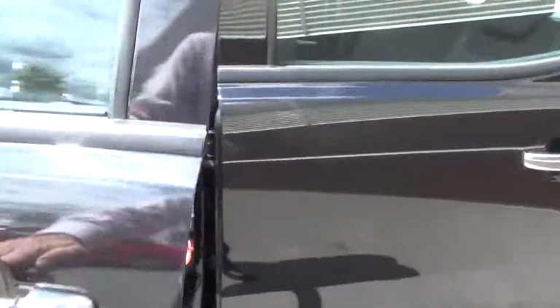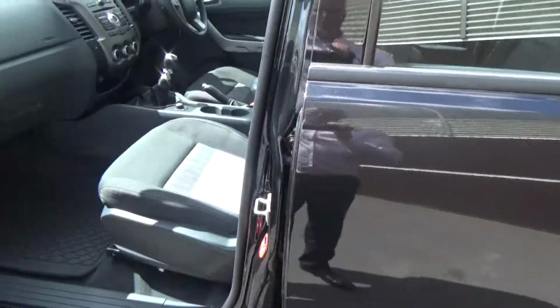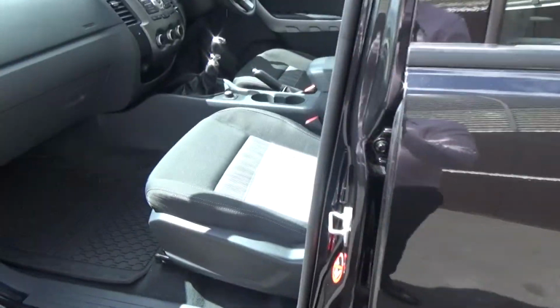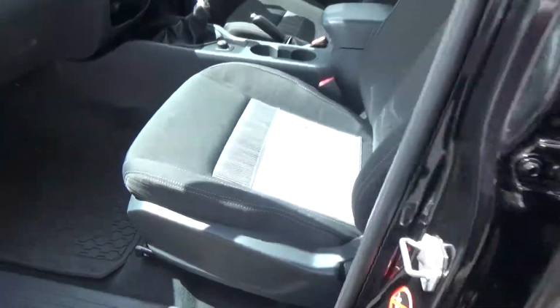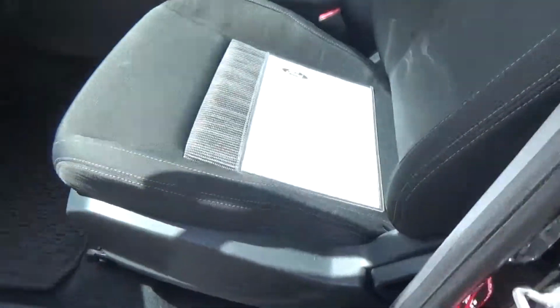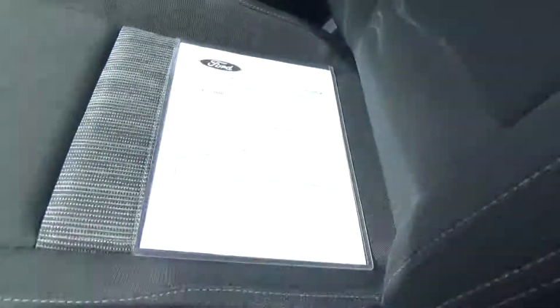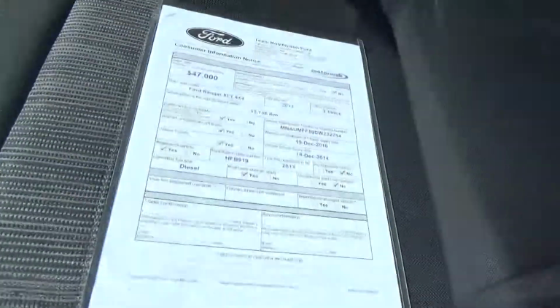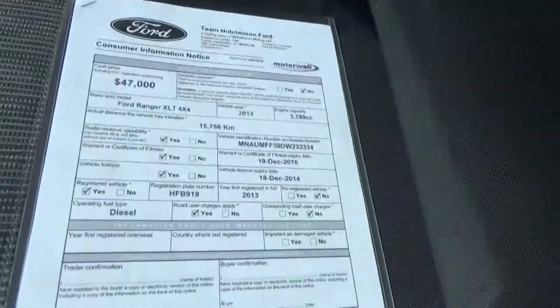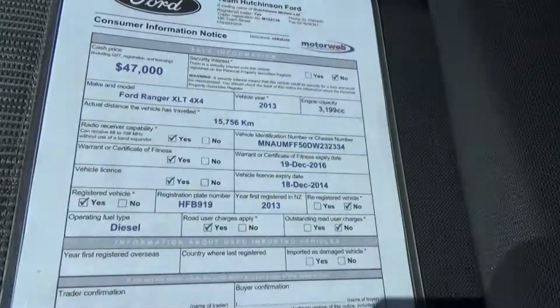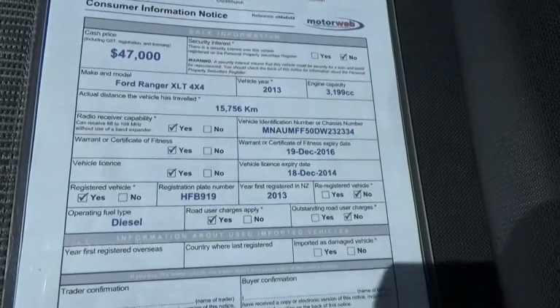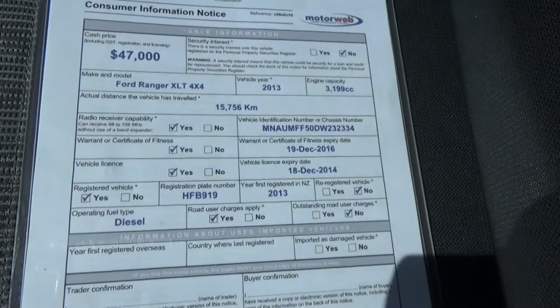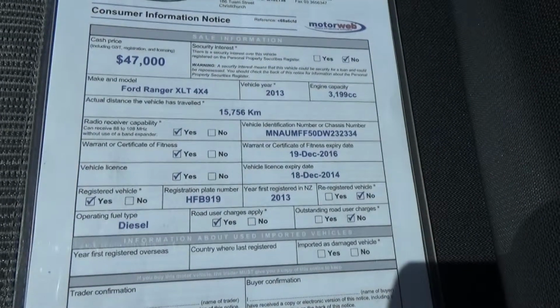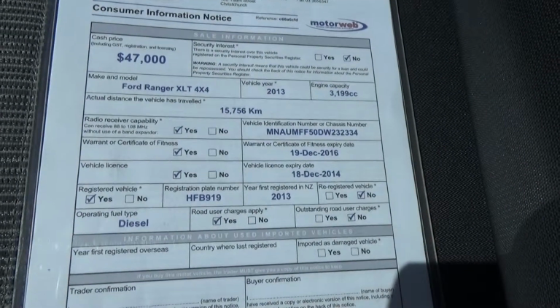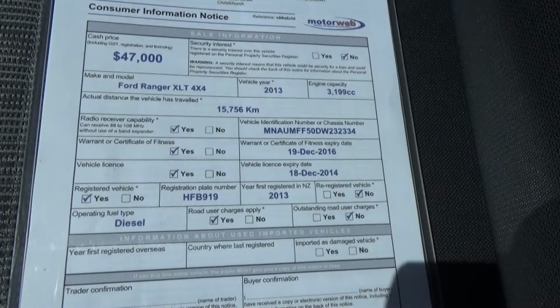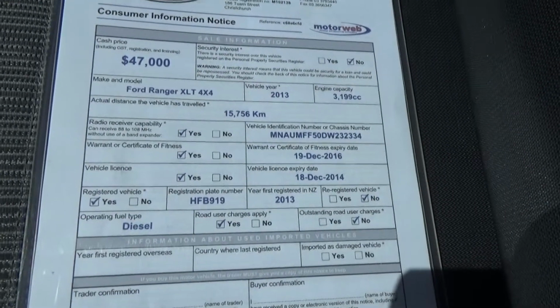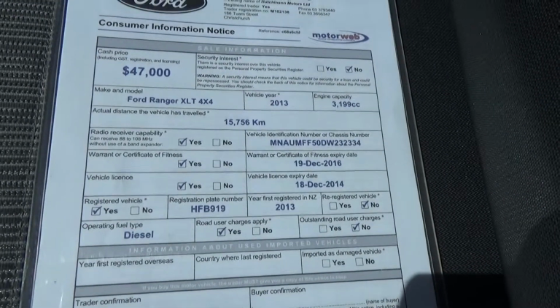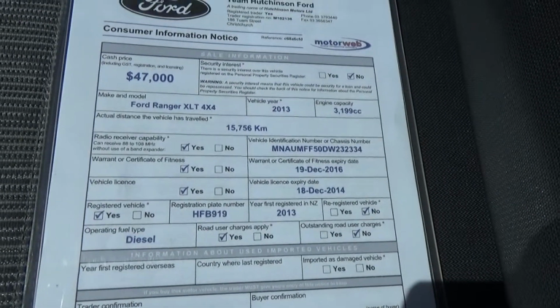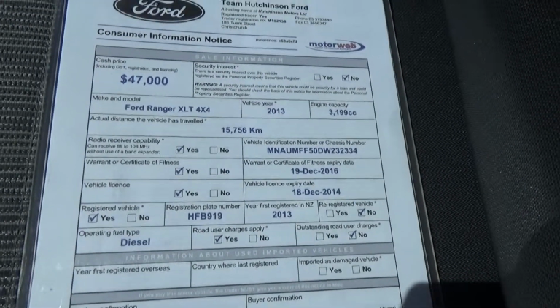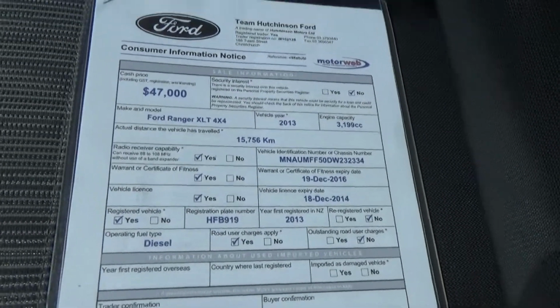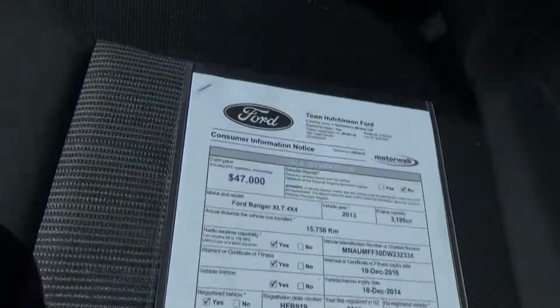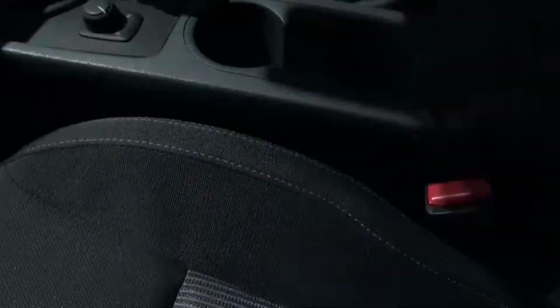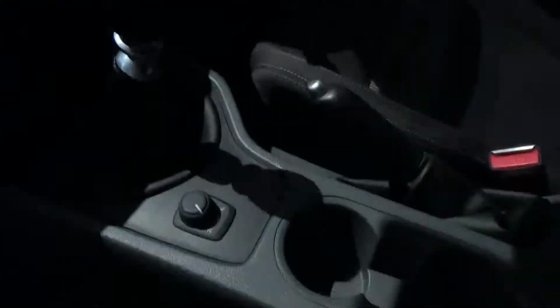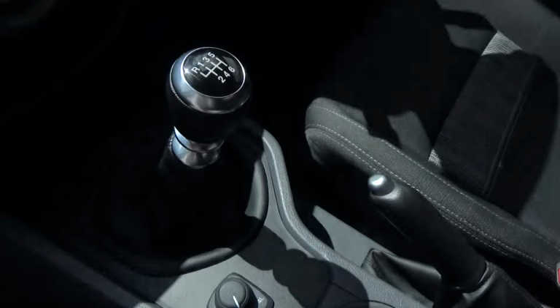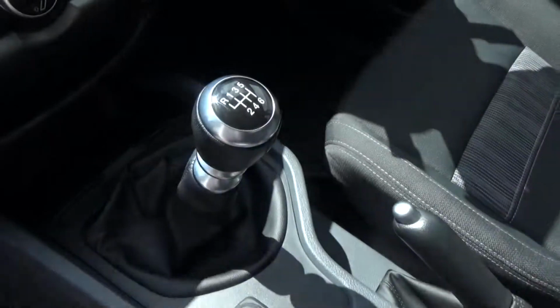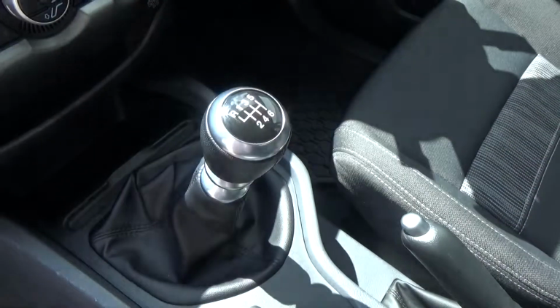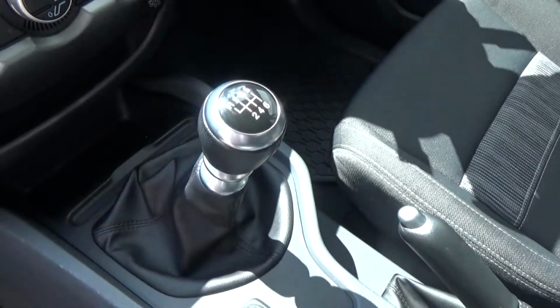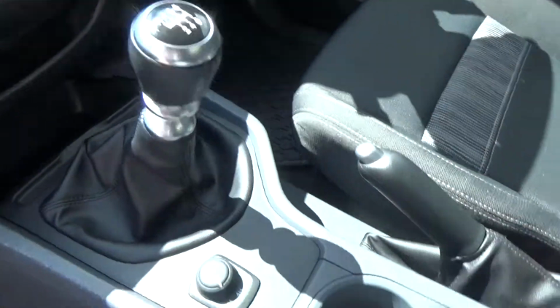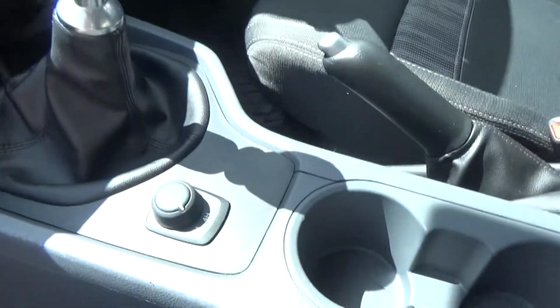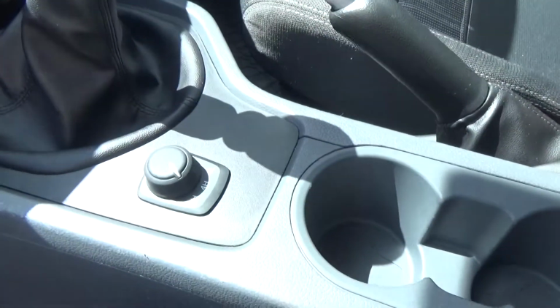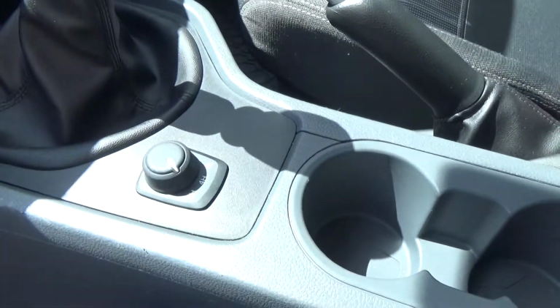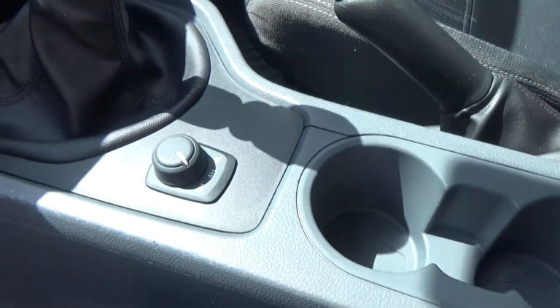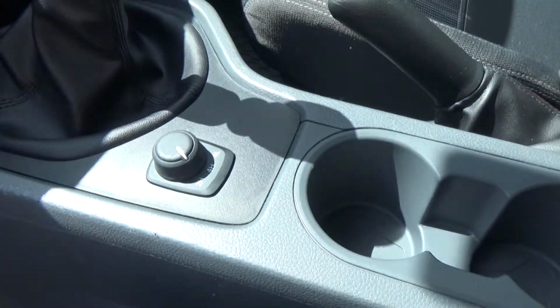From the window card, the exact kilometres are 15,756 with an asking price of $47,000. The vehicle features a 6 speed manual transmission with shift on the fly 4 wheel drive.